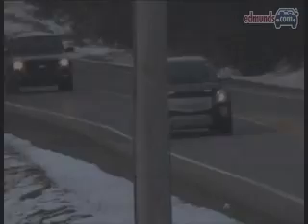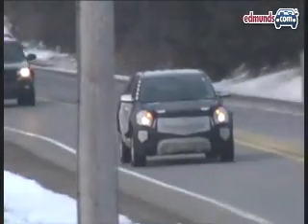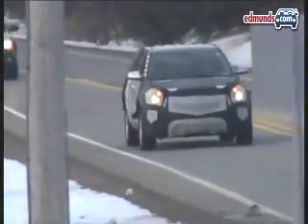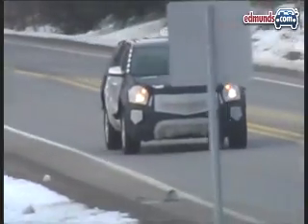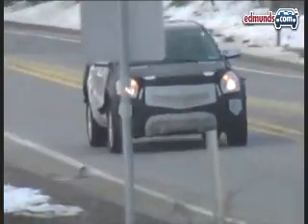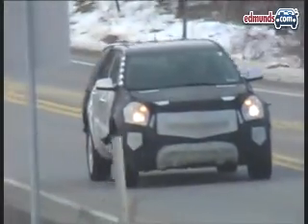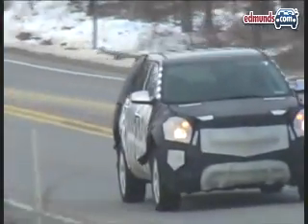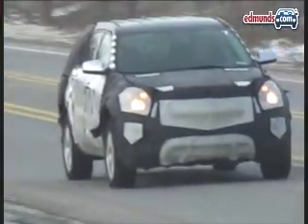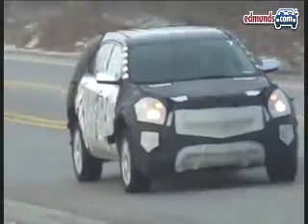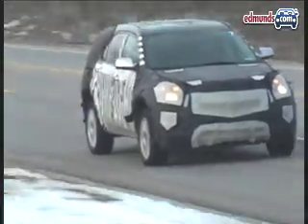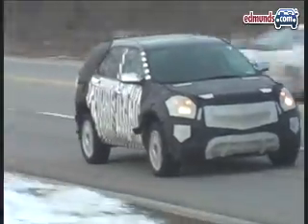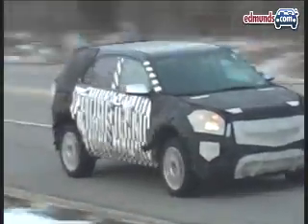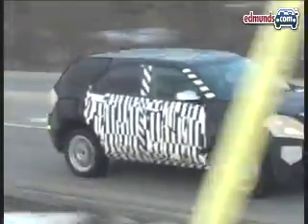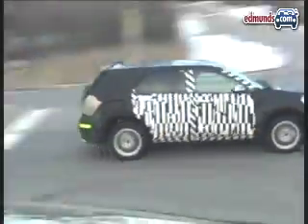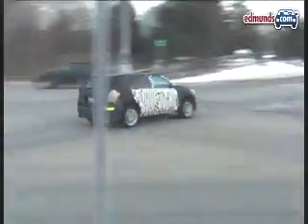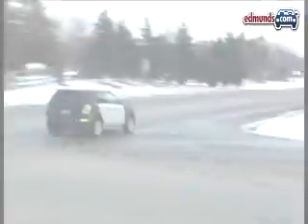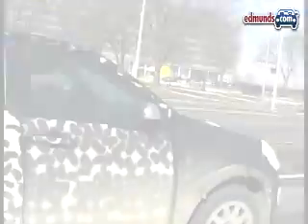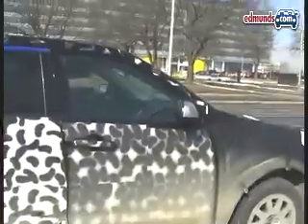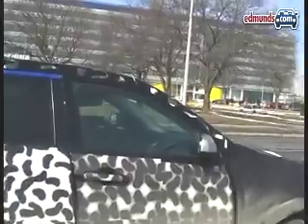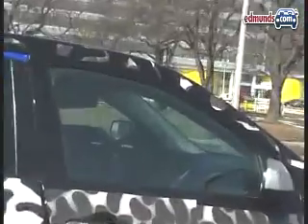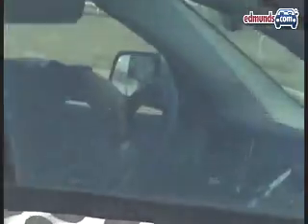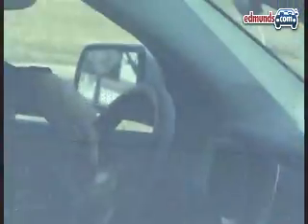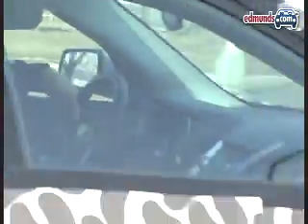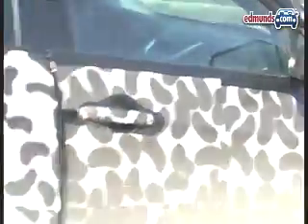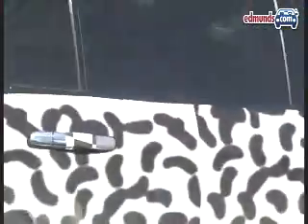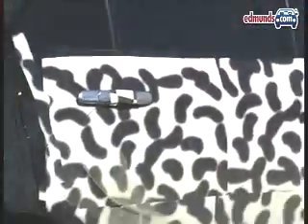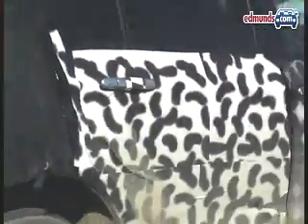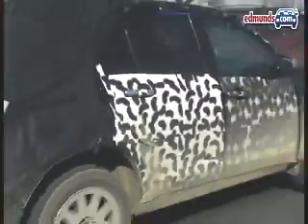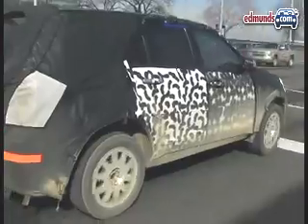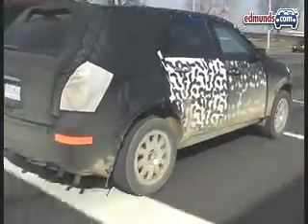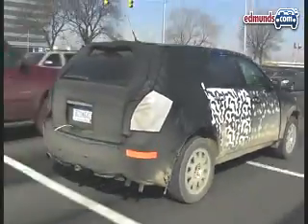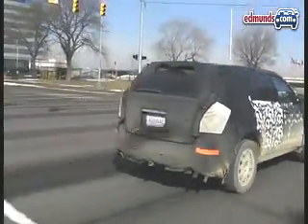The Equinox is an often overlooked model in the Chevrolet lineup, but more recognizable styling this time around should help. Even with its considerable camouflage, it's clear this new Equinox will look similar to the larger Traverse crossover and Malibu sedan up front.